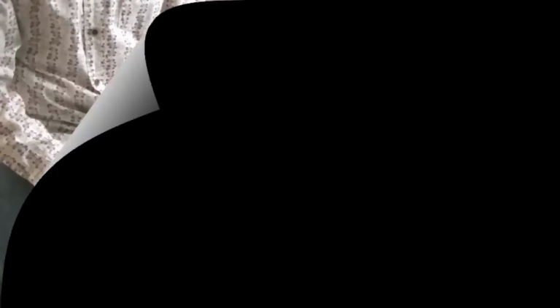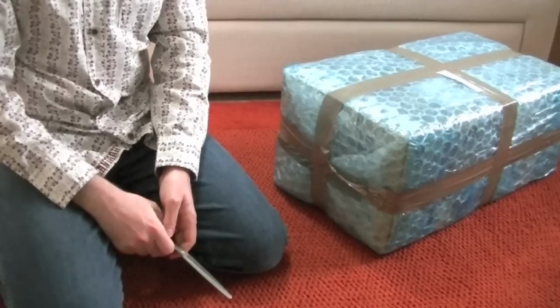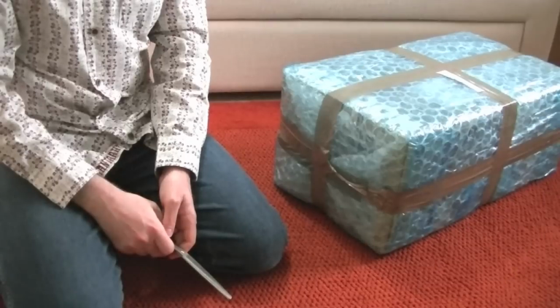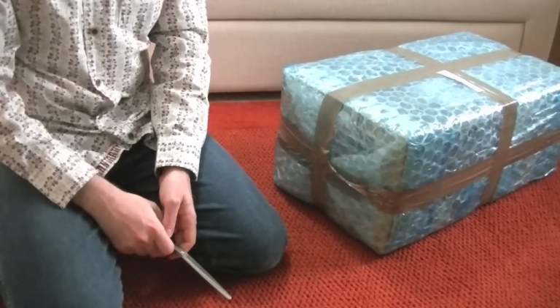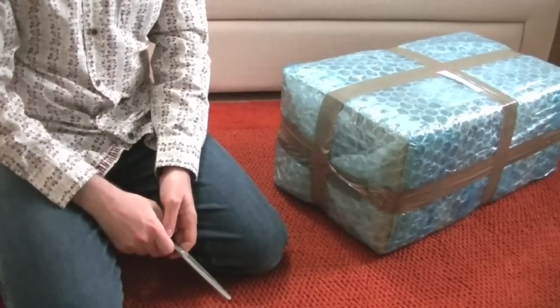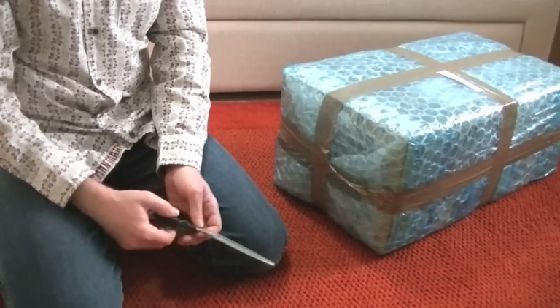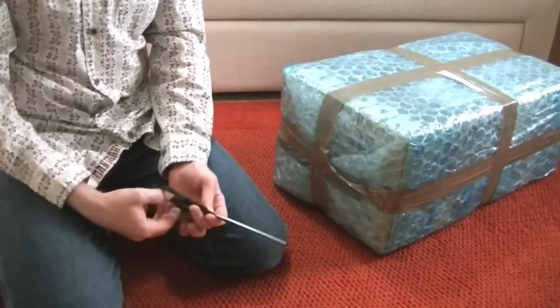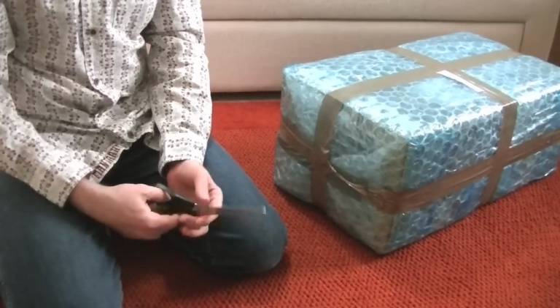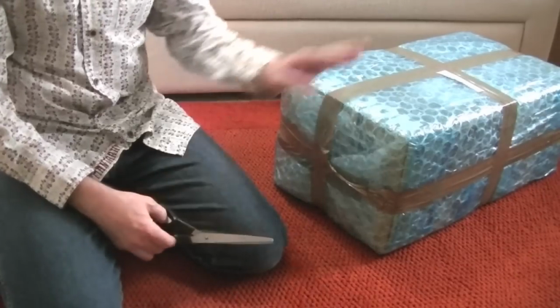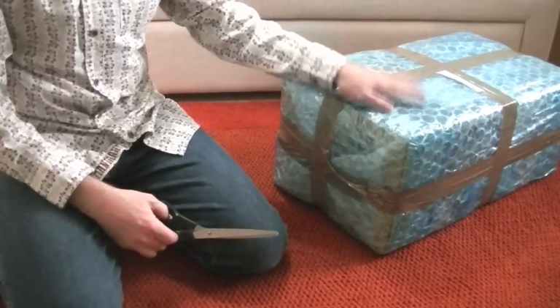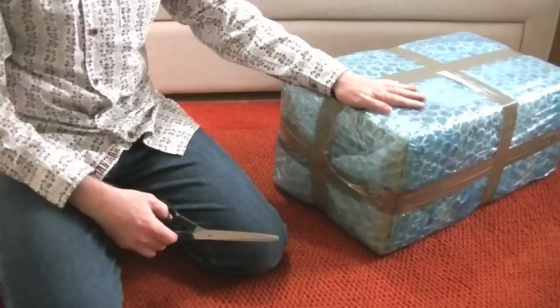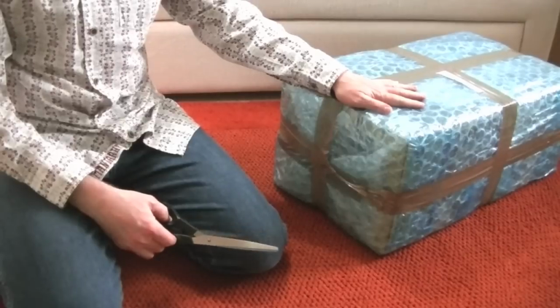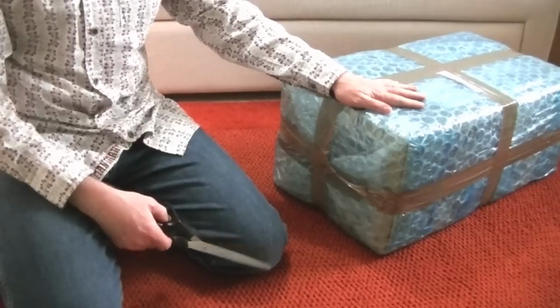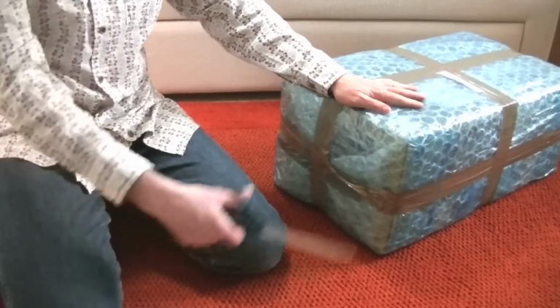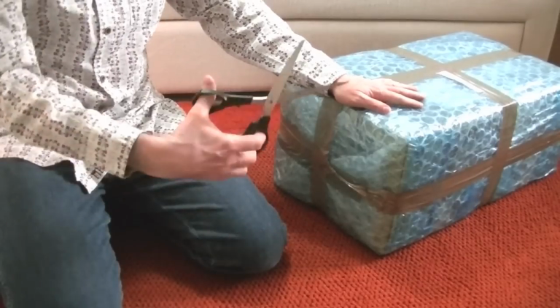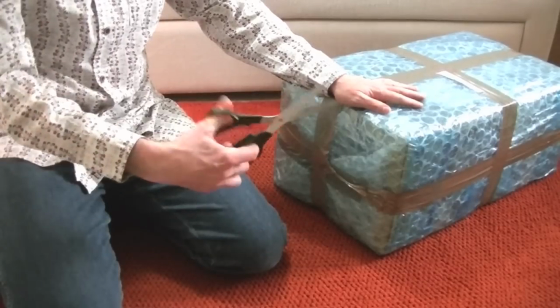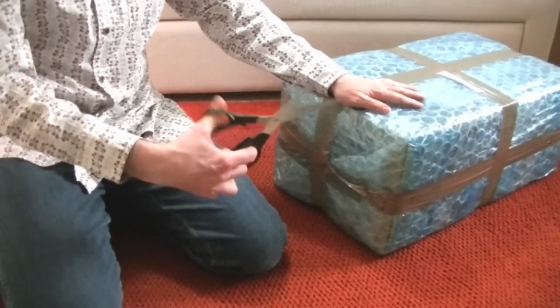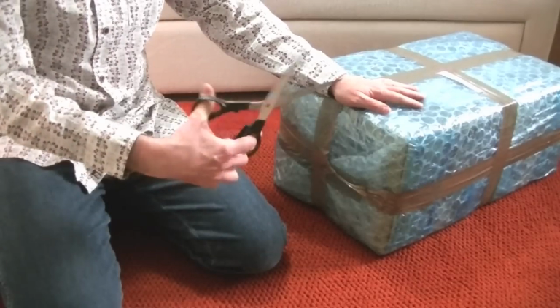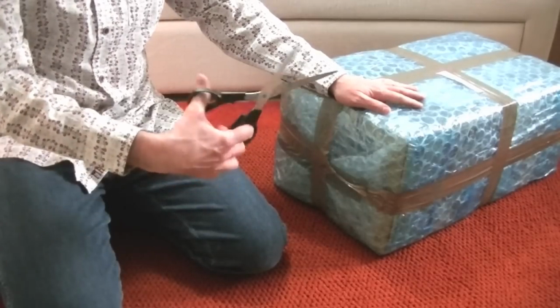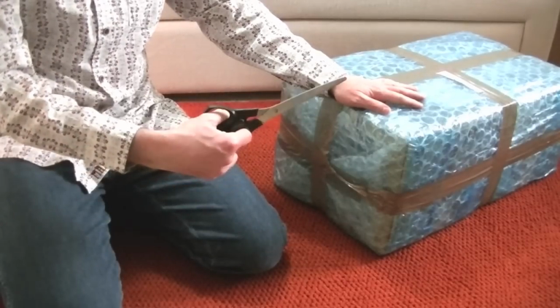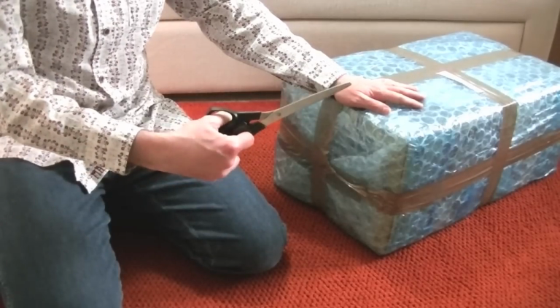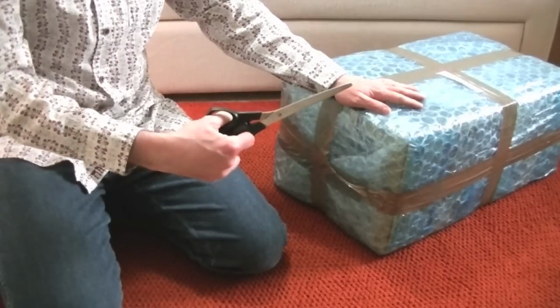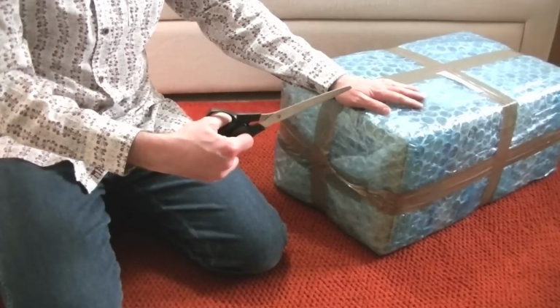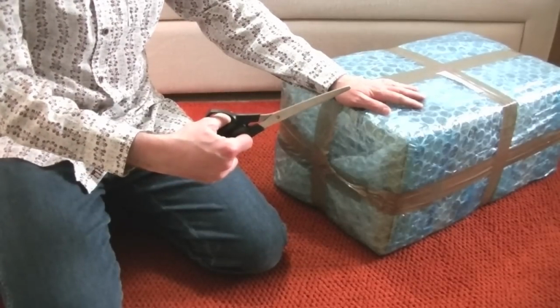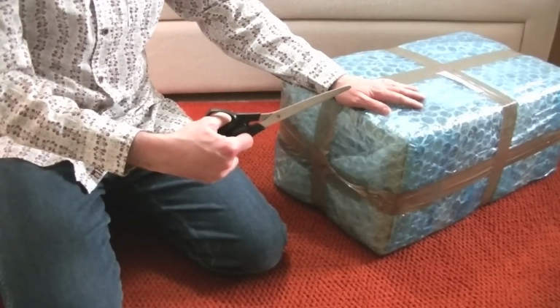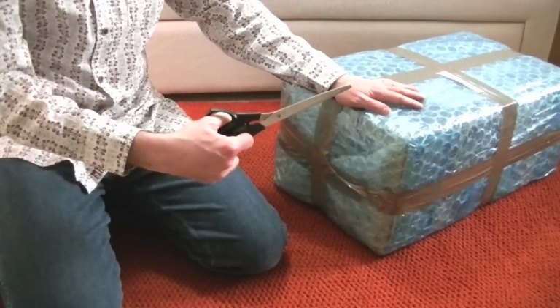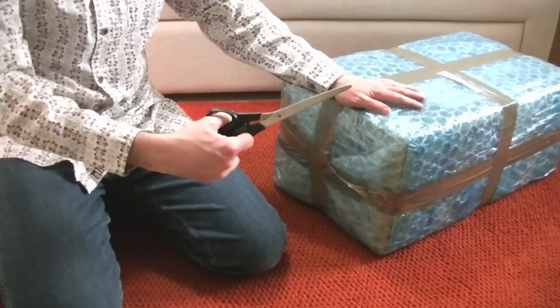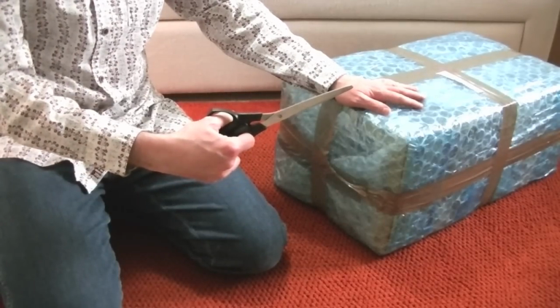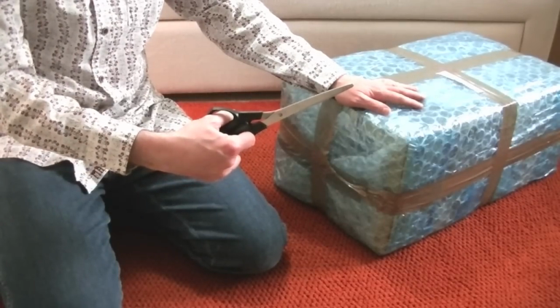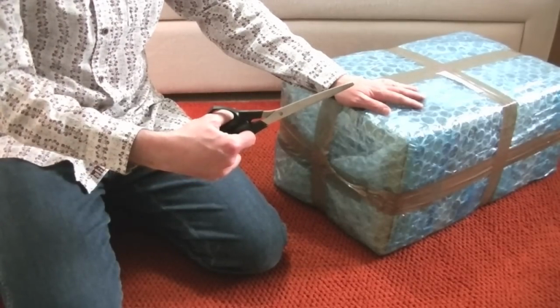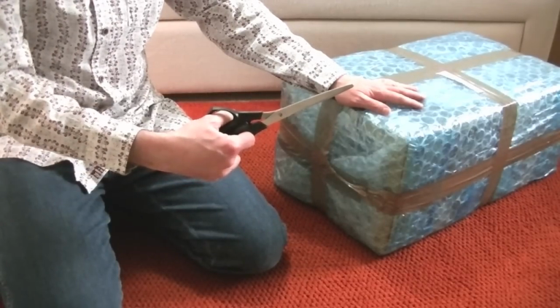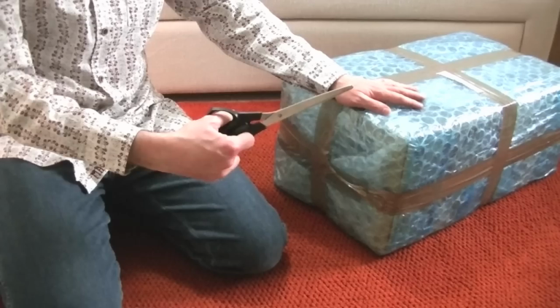Hello everyone. I have a box and my scissors. I'm going to do an unboxing for you.